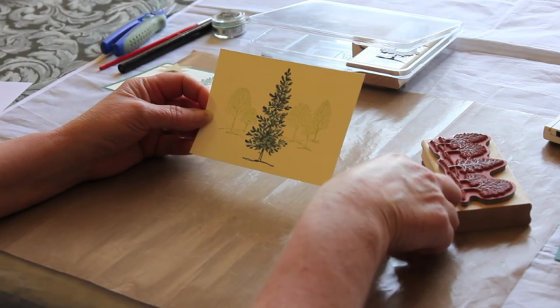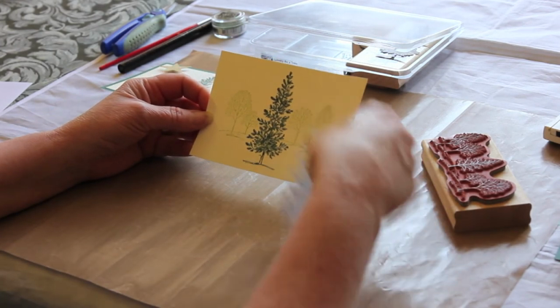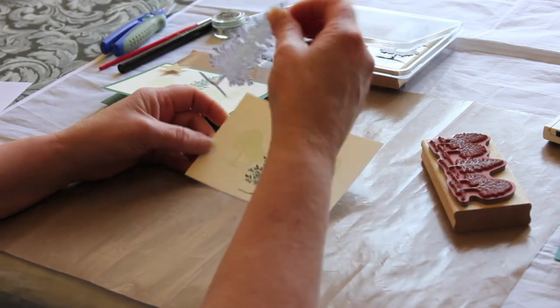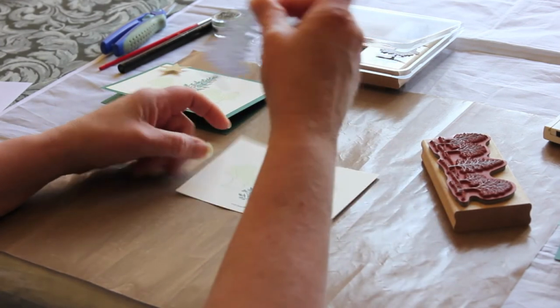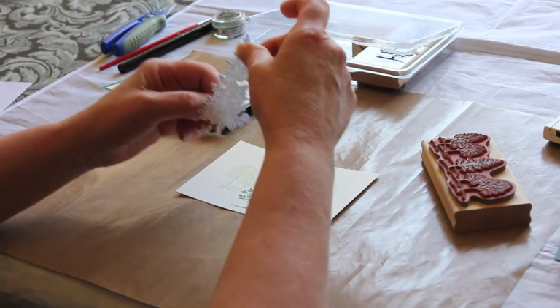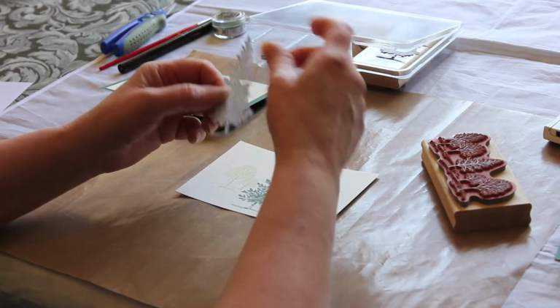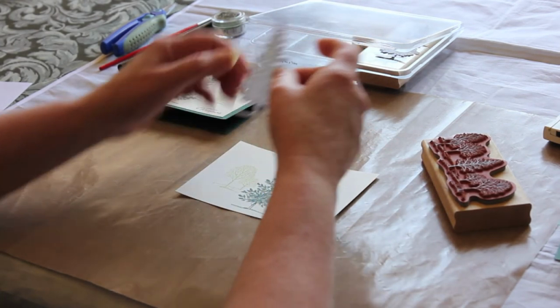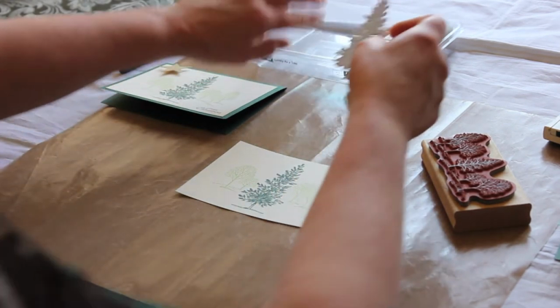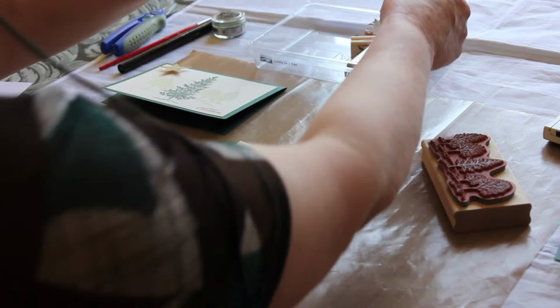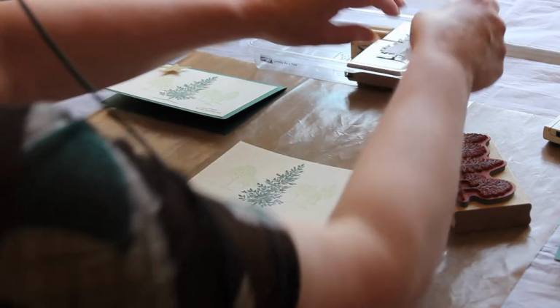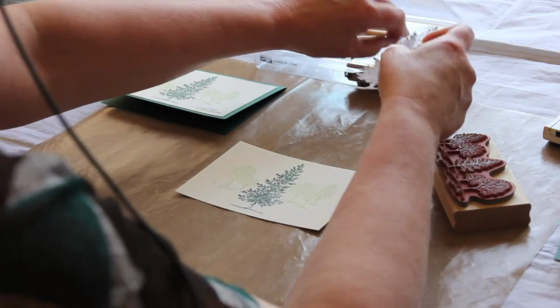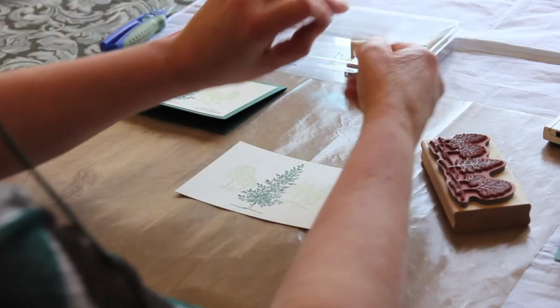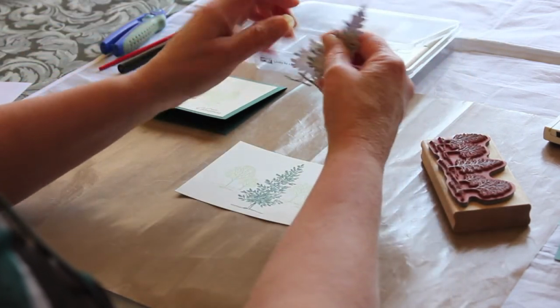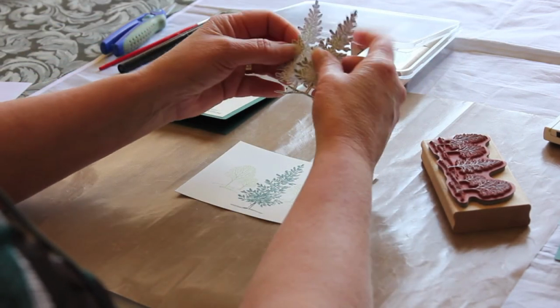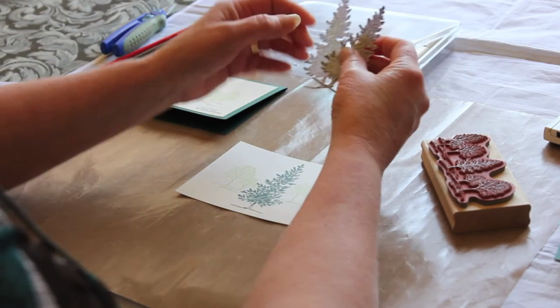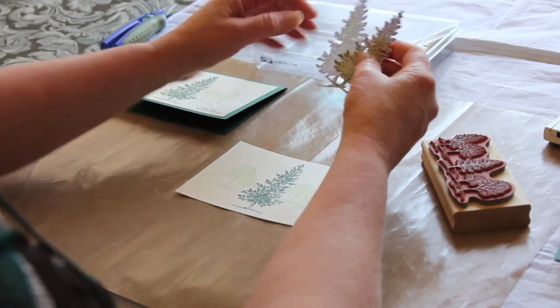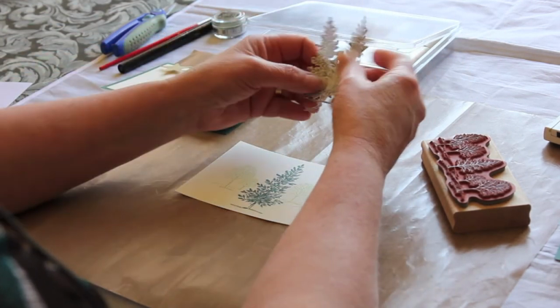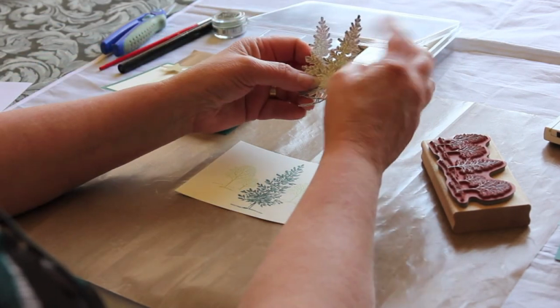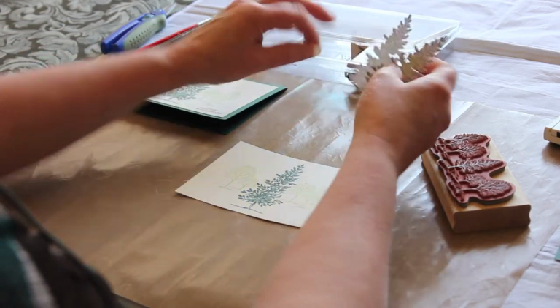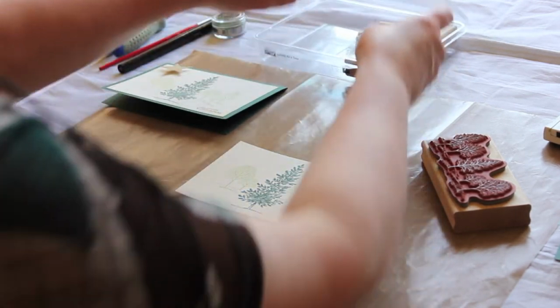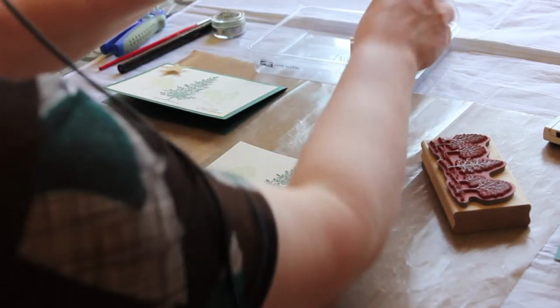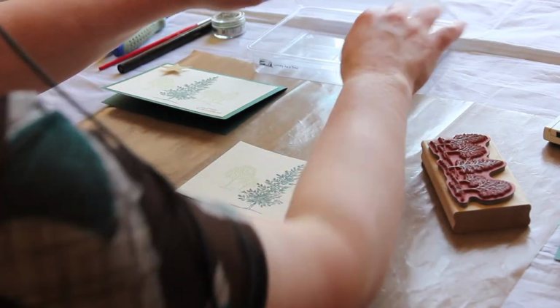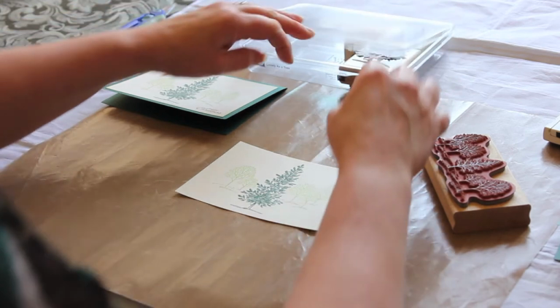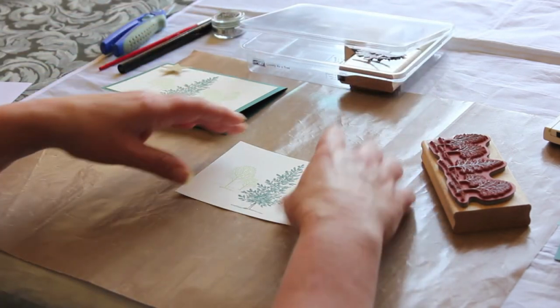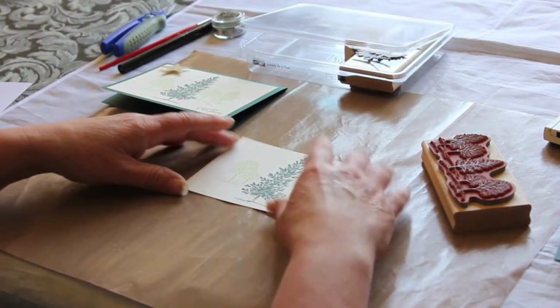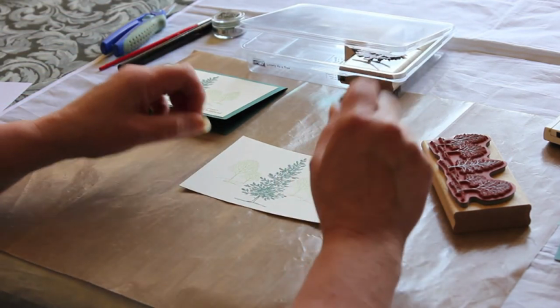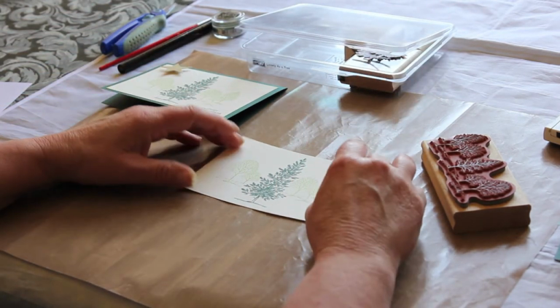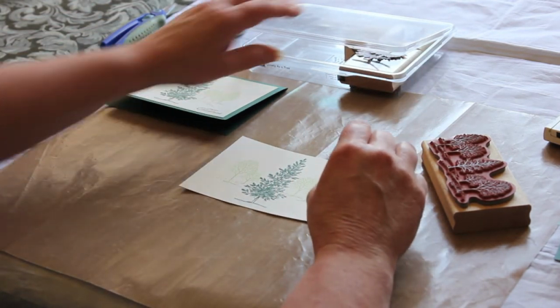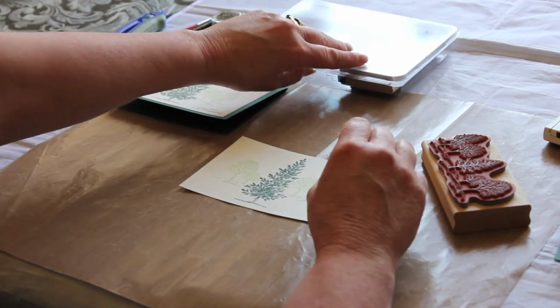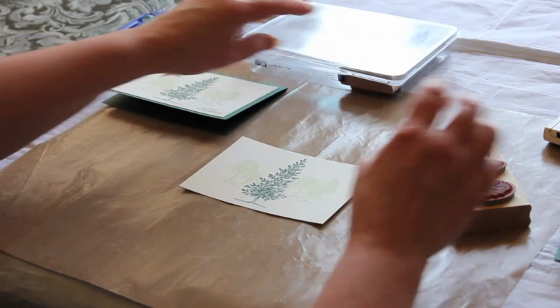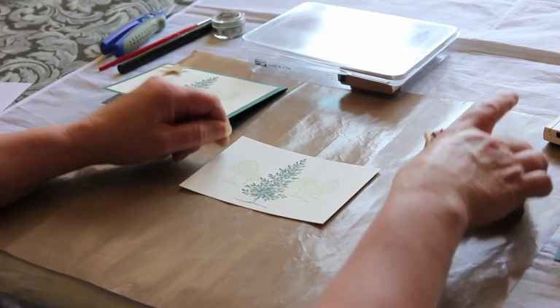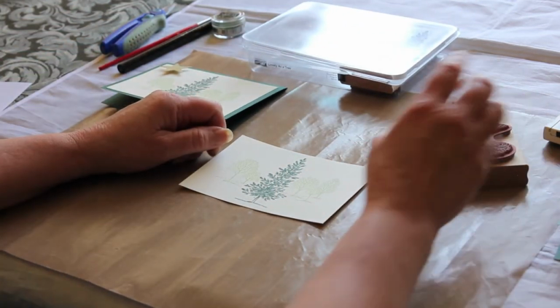The good thing is this: don't throw it away, keep it. You can use it again and again. Once you've cut it out you've always got it there — just keep it in your box with your stamps.